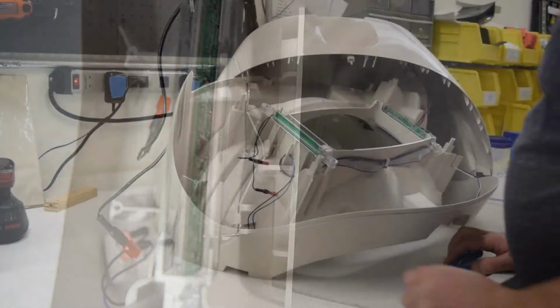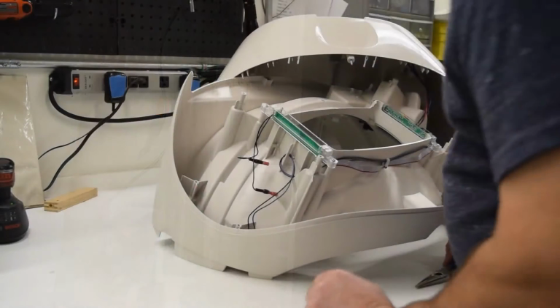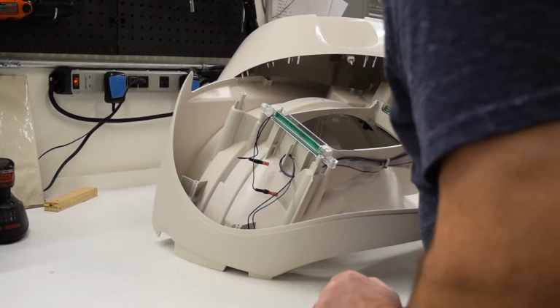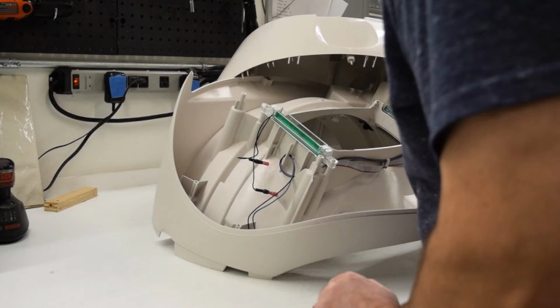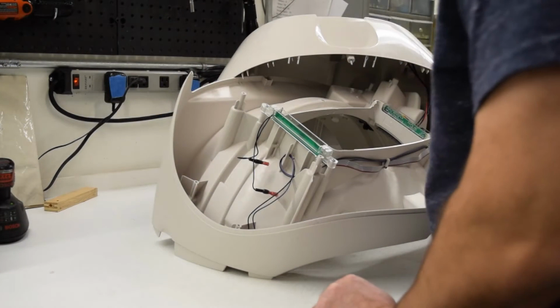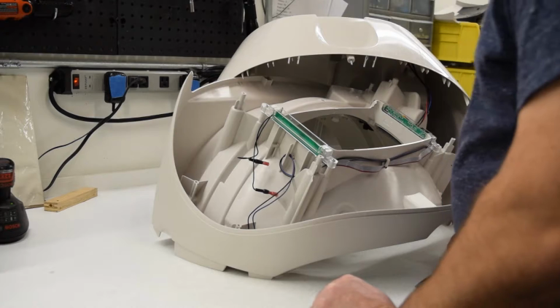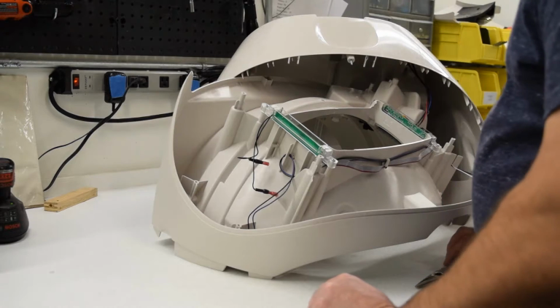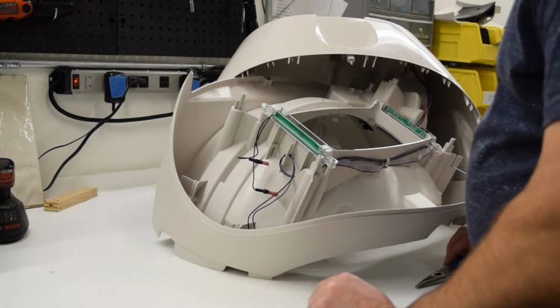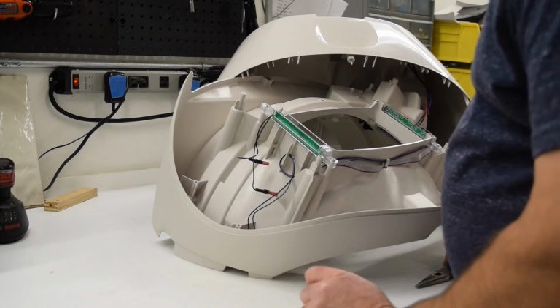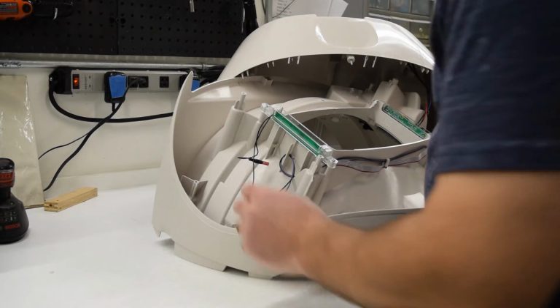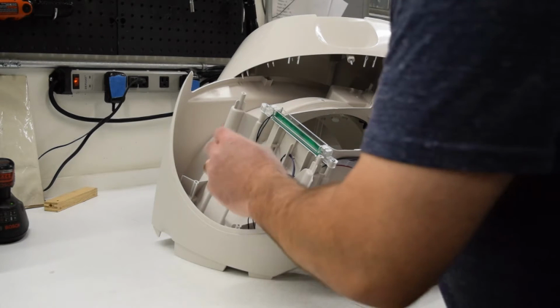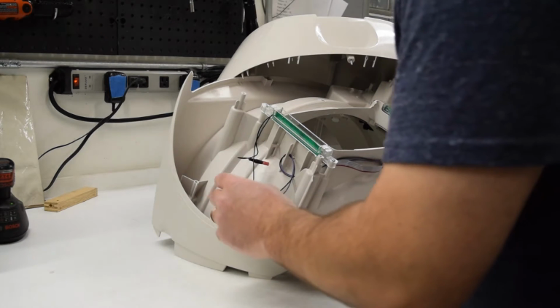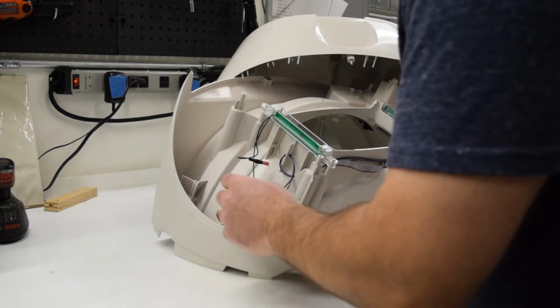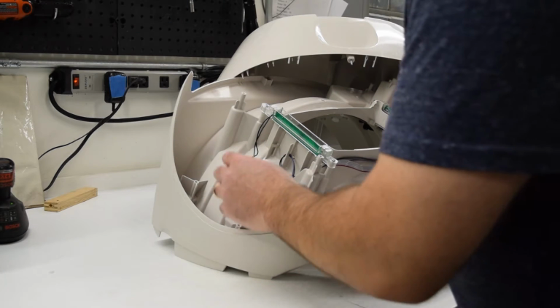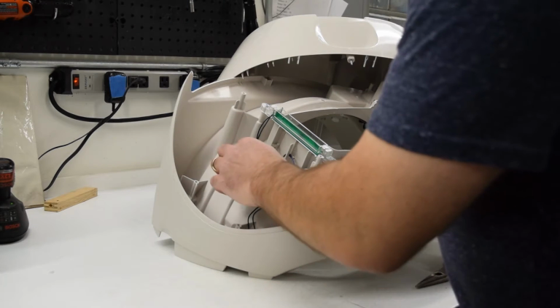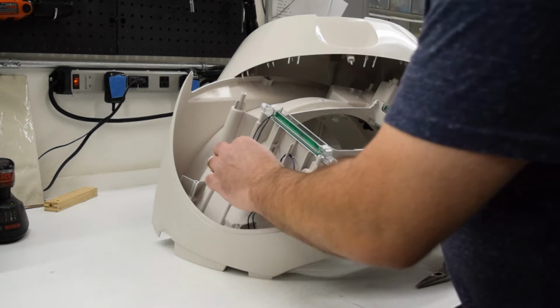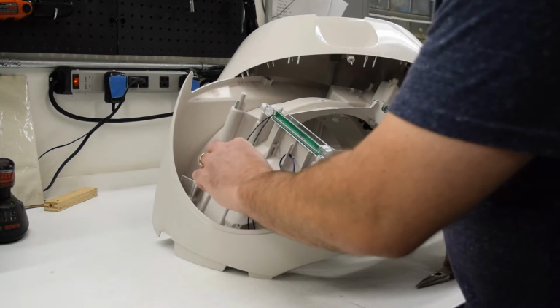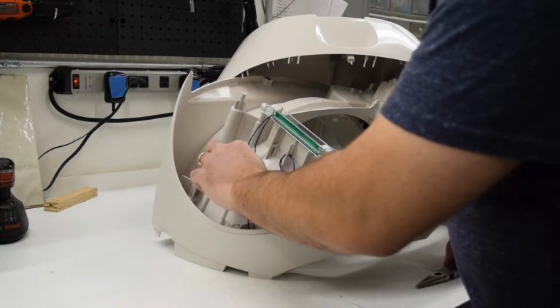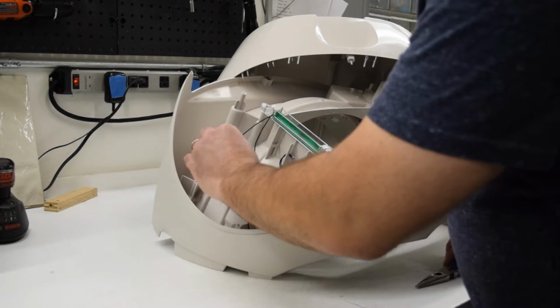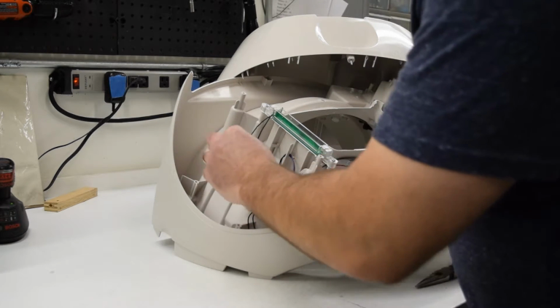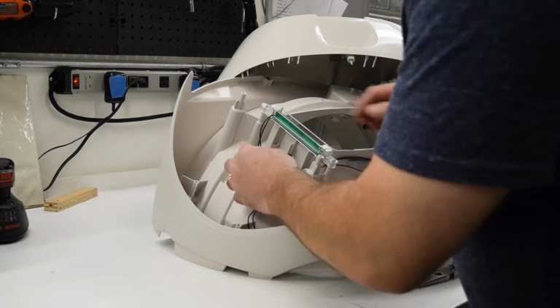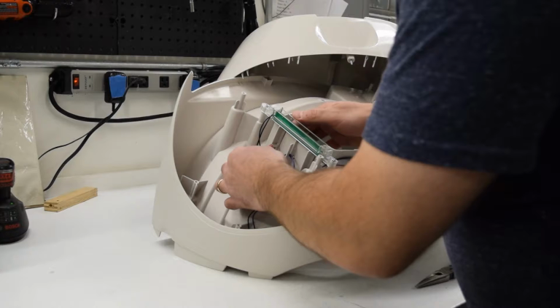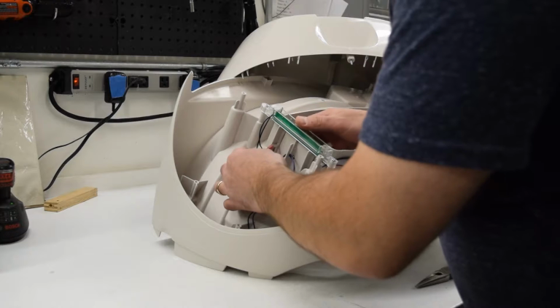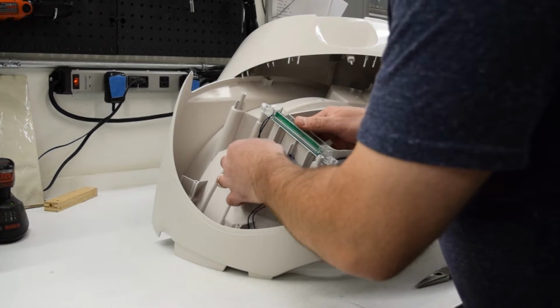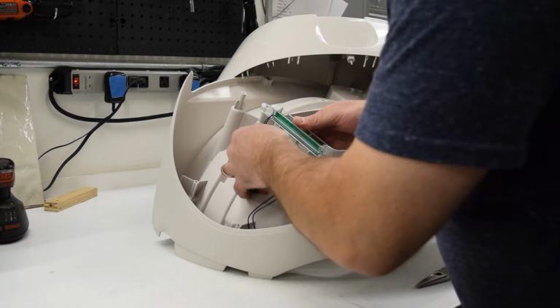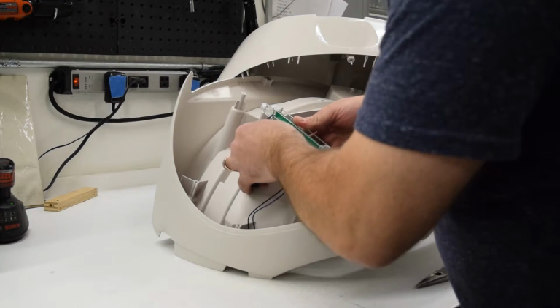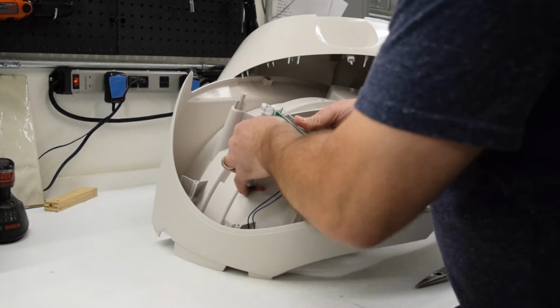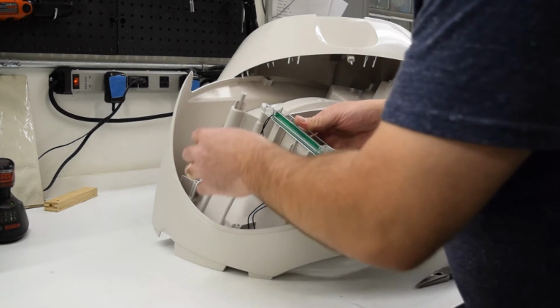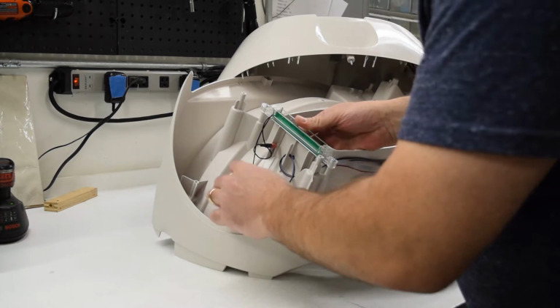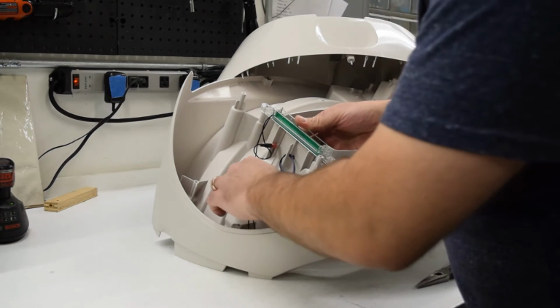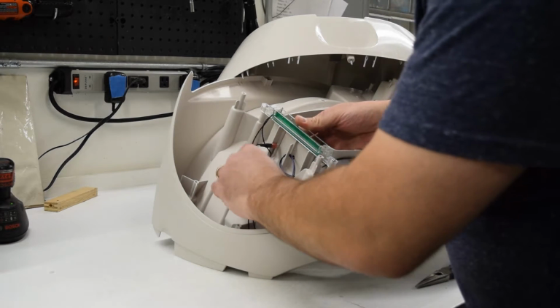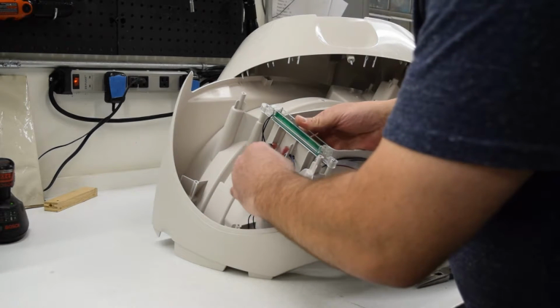Now that we've got the pinch contacts reinstalled, we have to connect the black wire. The wires are interchangeable, so take one and gently press it on, making sure it's fully inserted.